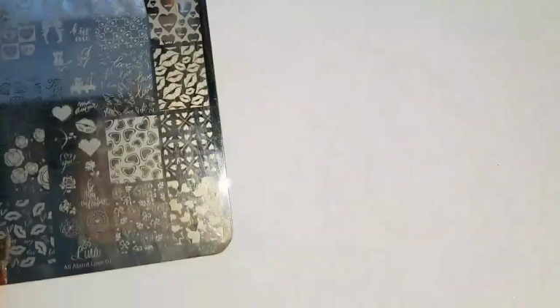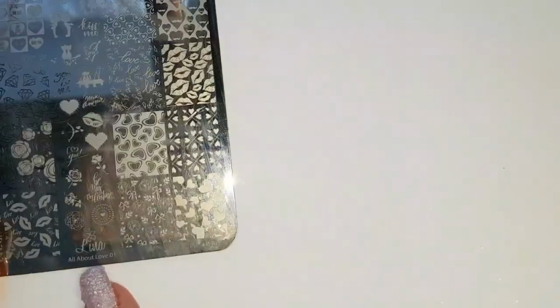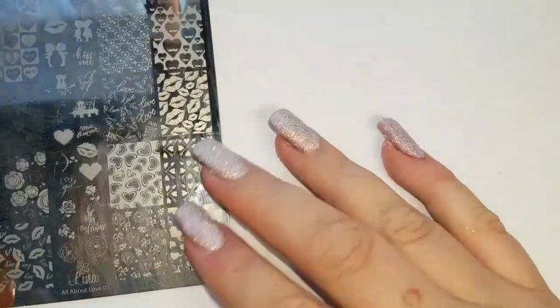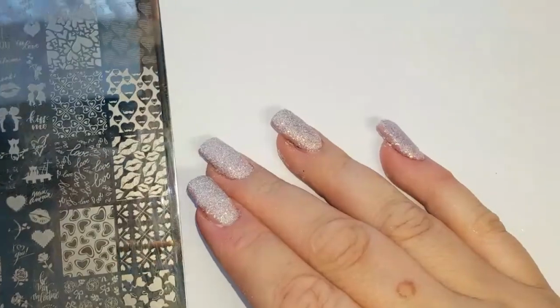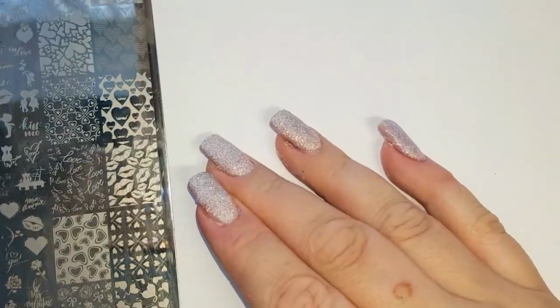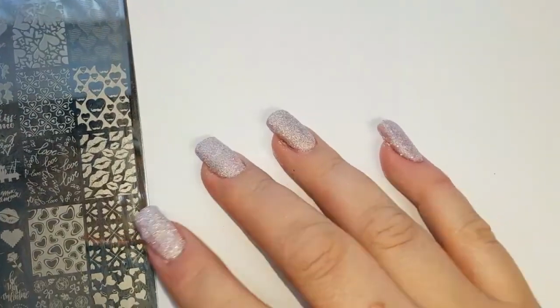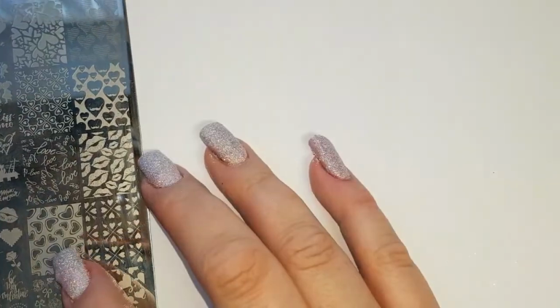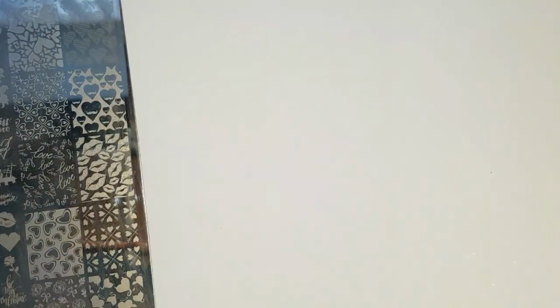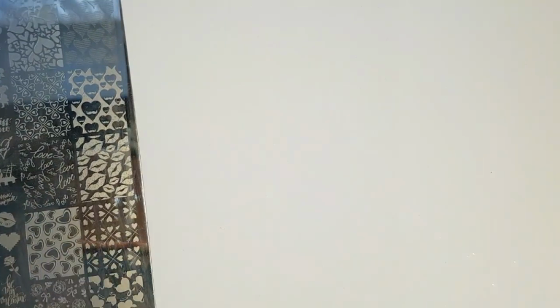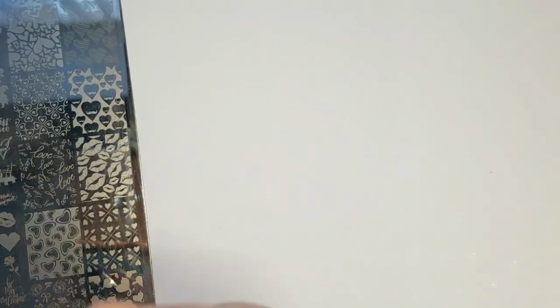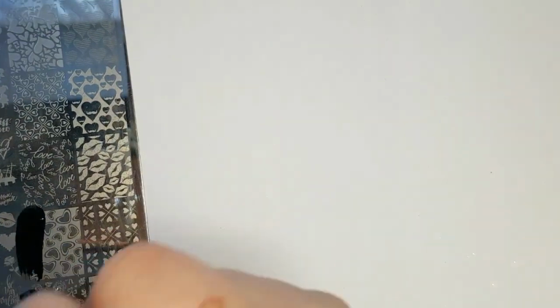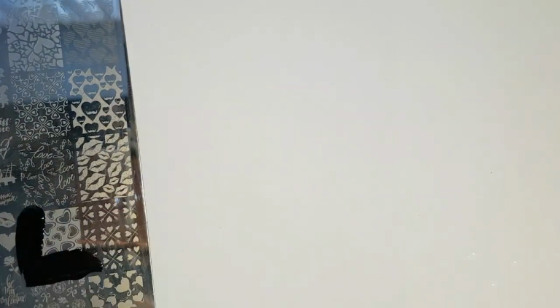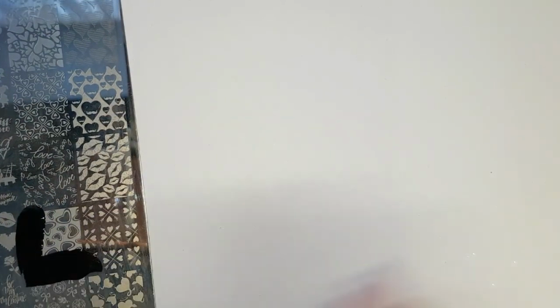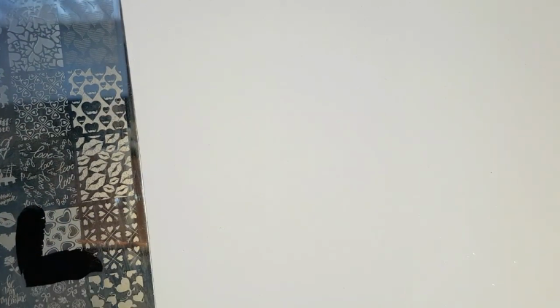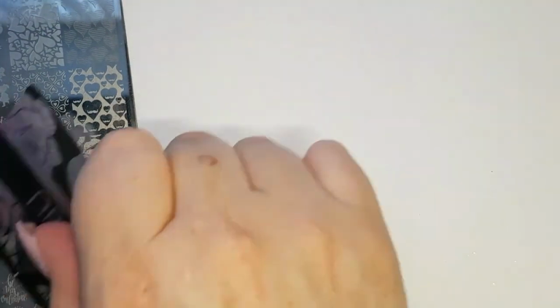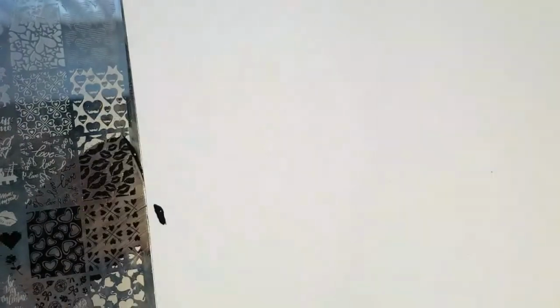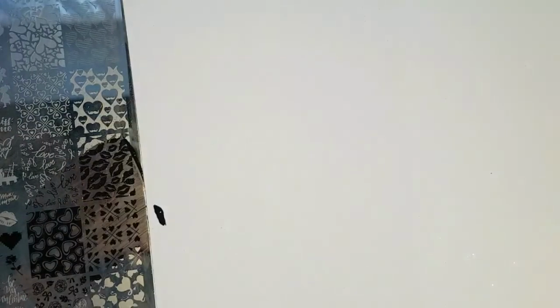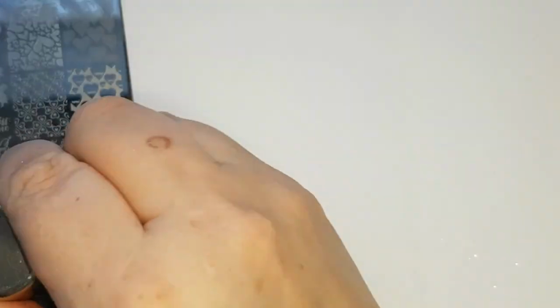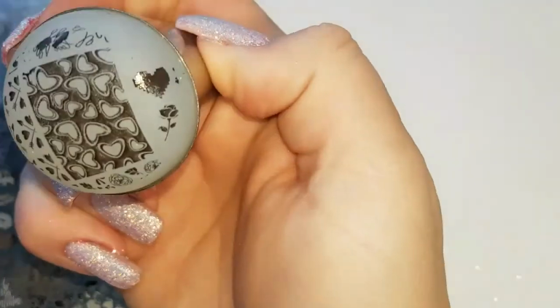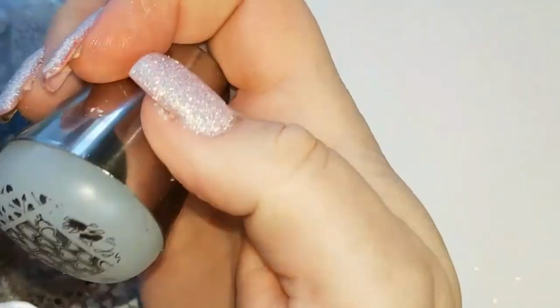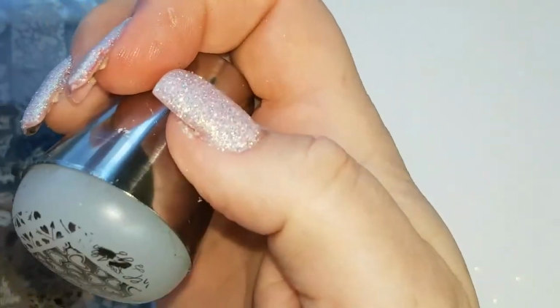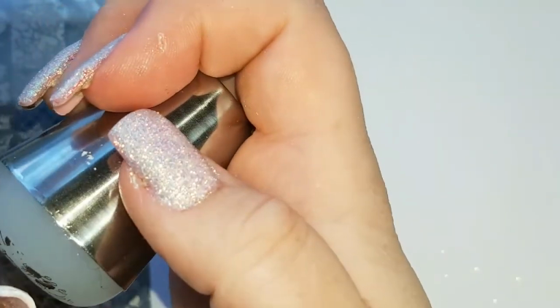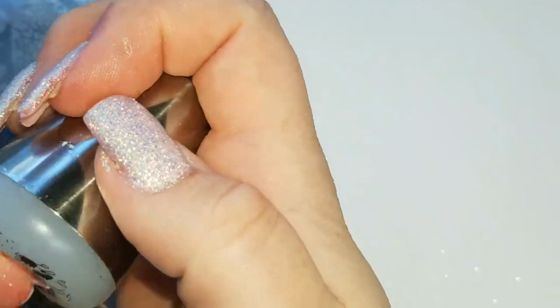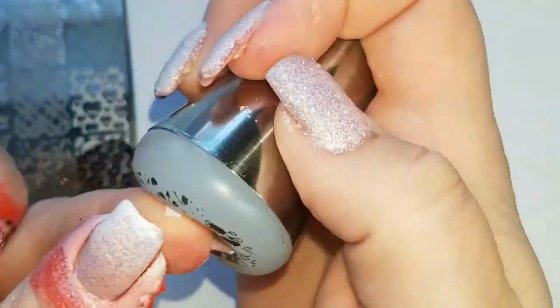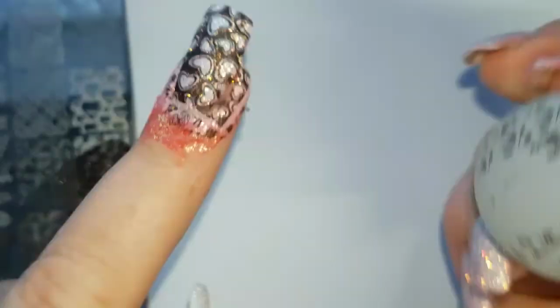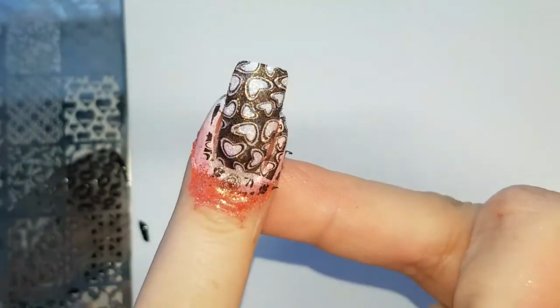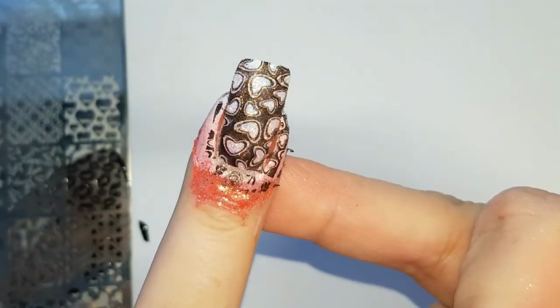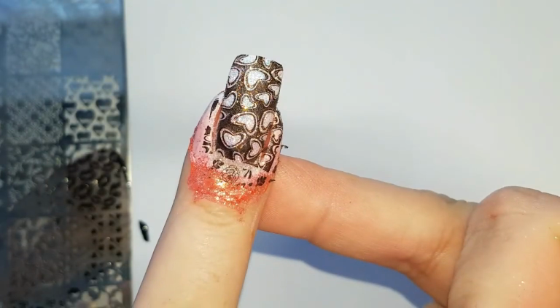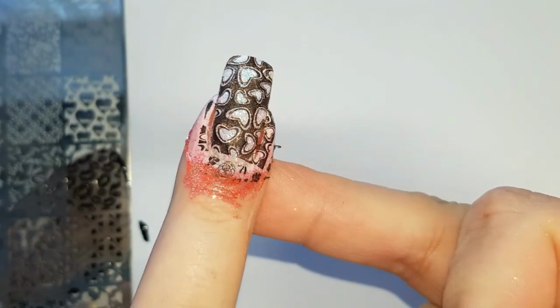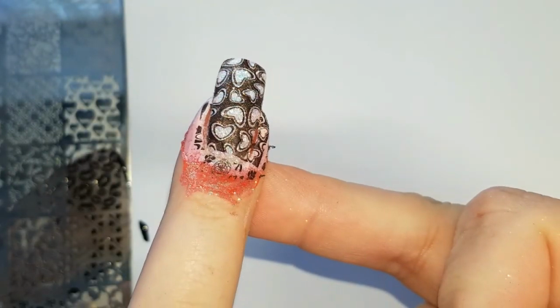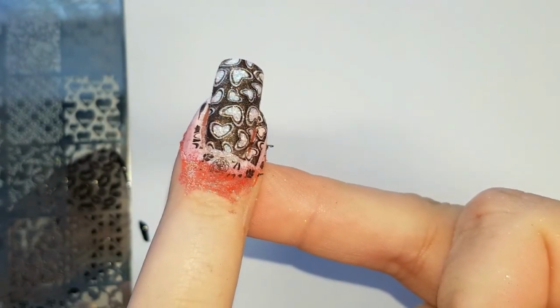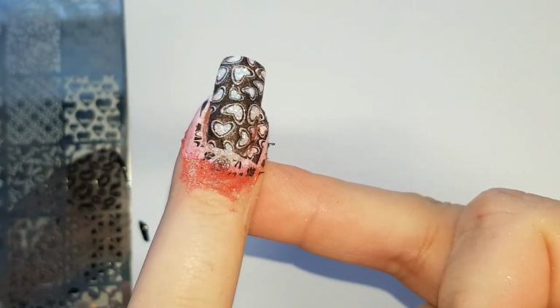For this finger we are going to use the Lena All About Love 01 stamping plate. I will link below where I get all my plates.